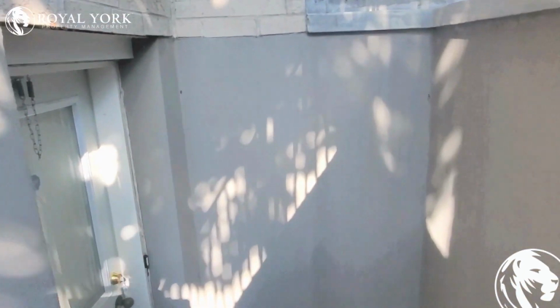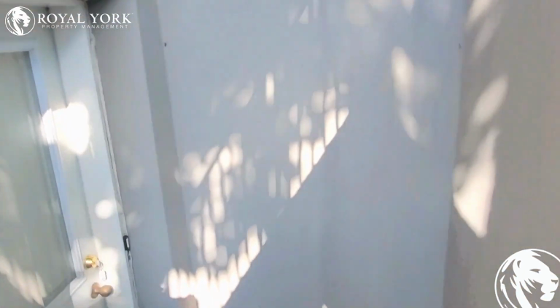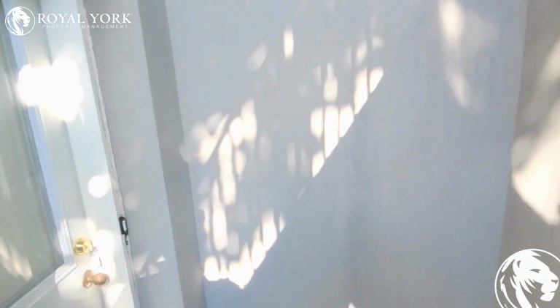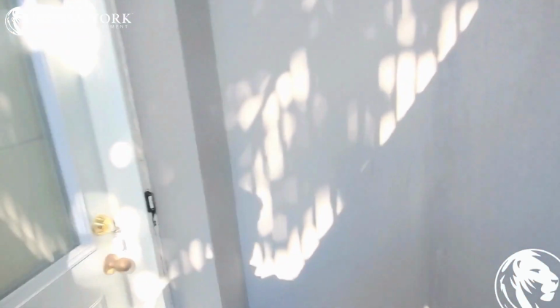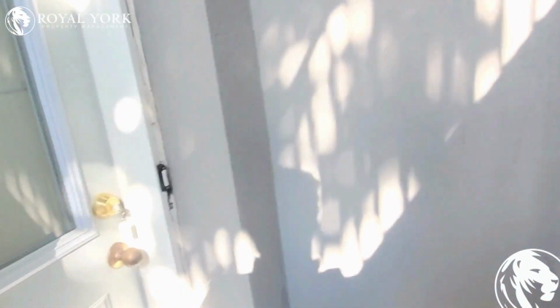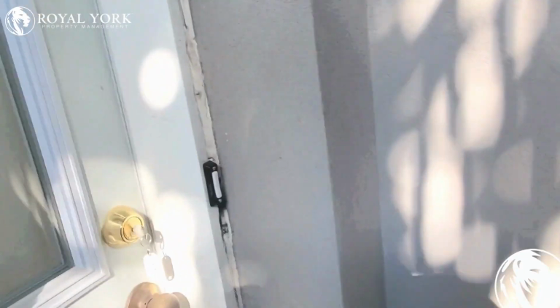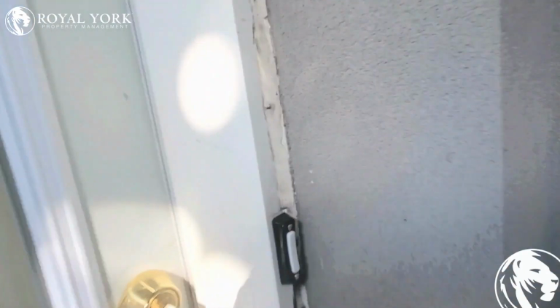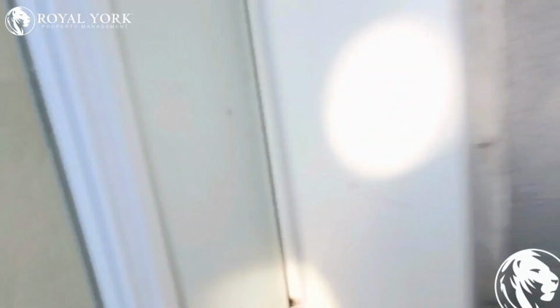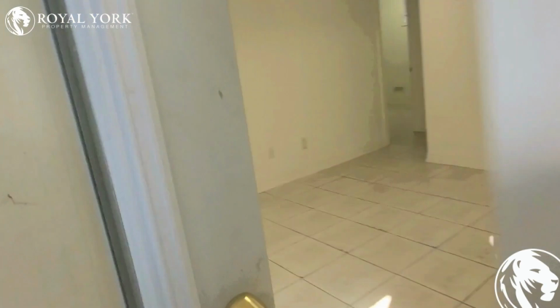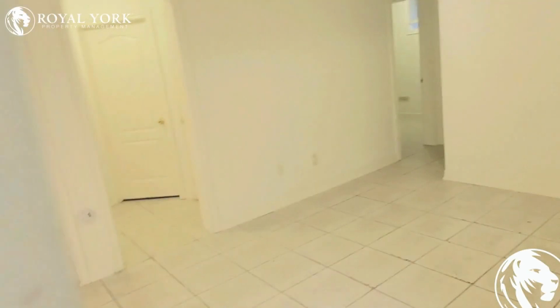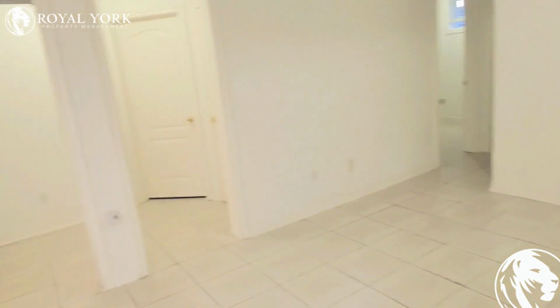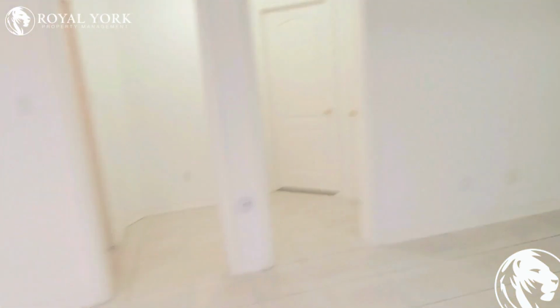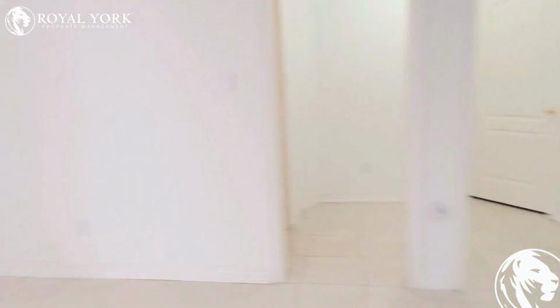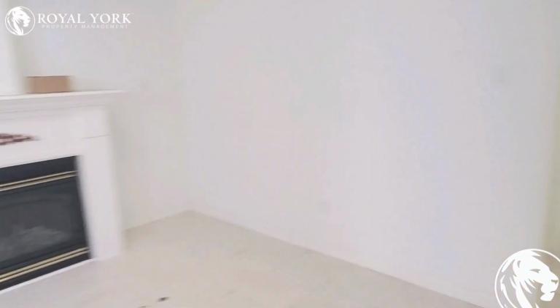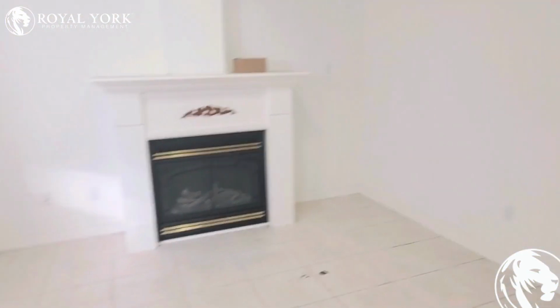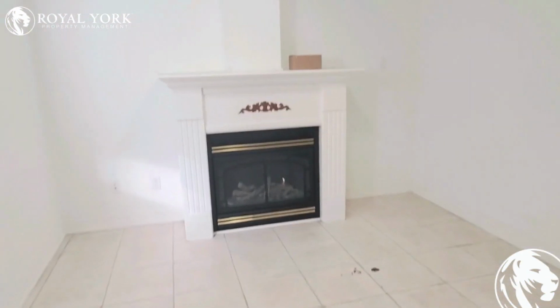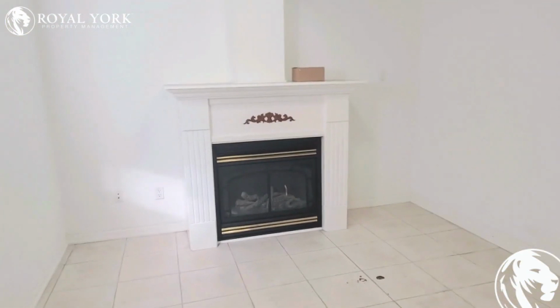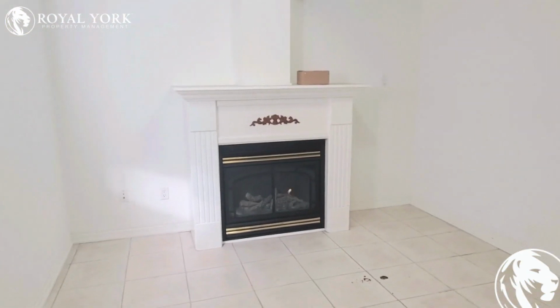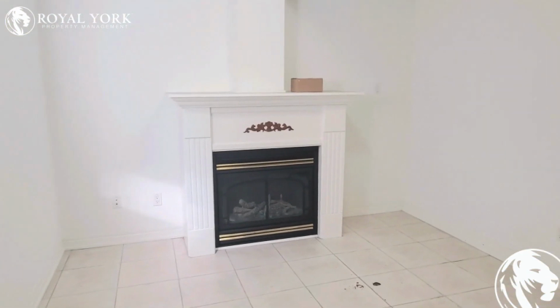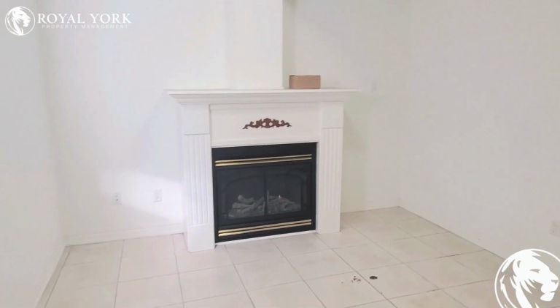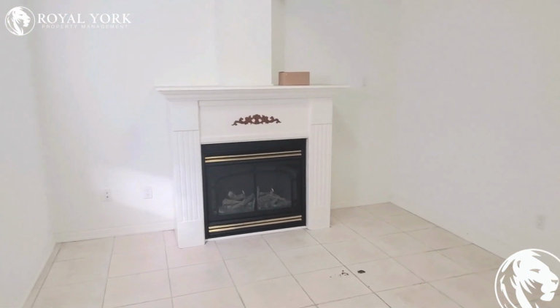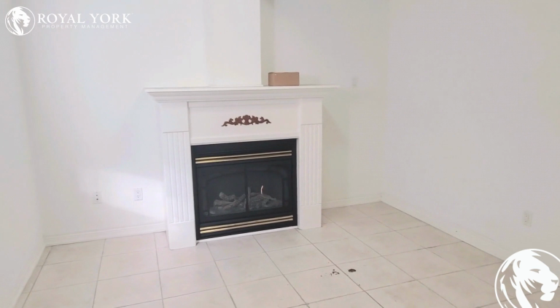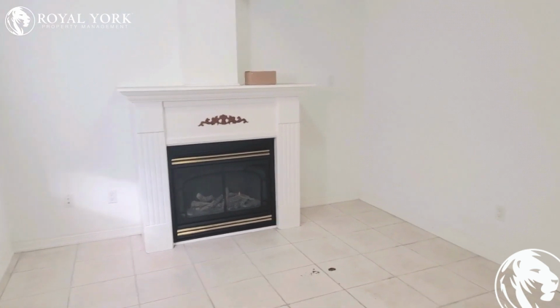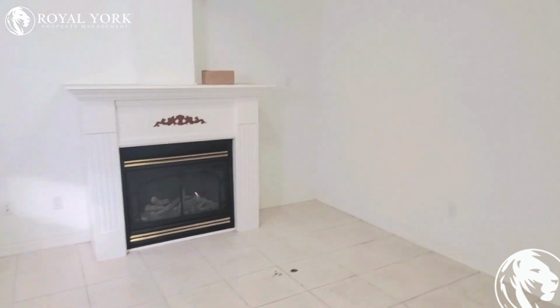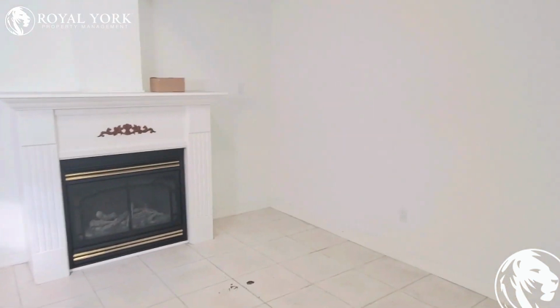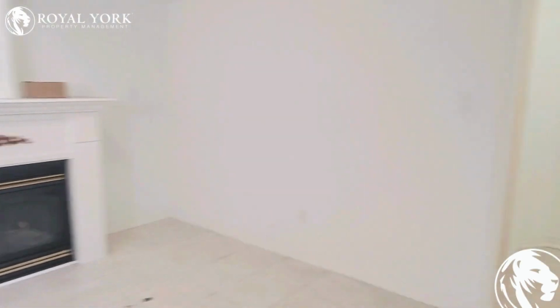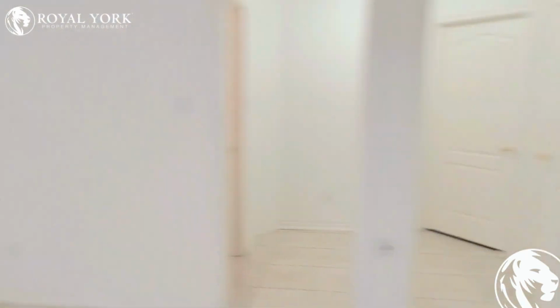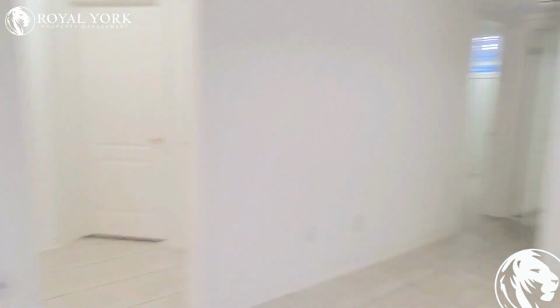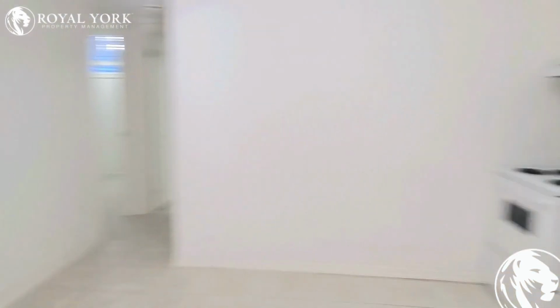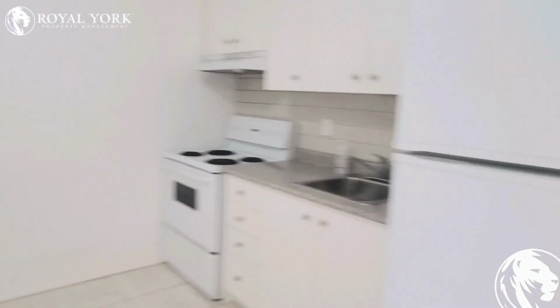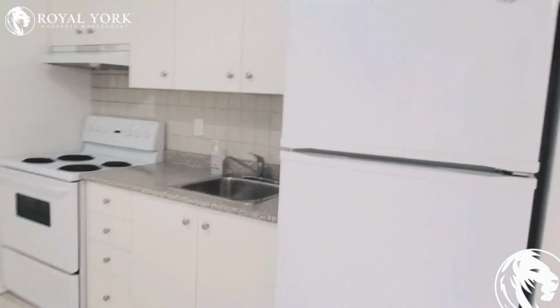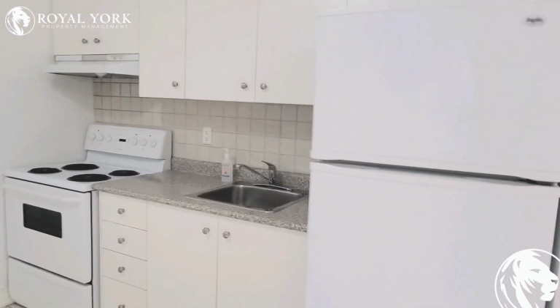As soon as you come down, you have the foyer here. You're welcomed with the fireplace and good living space. This here will be the kitchen.